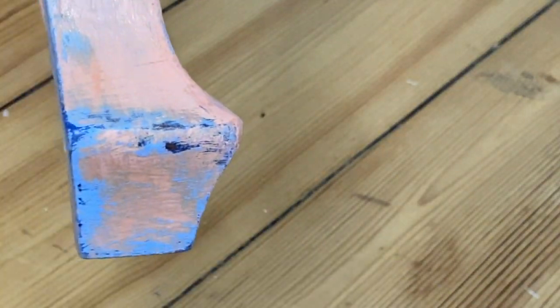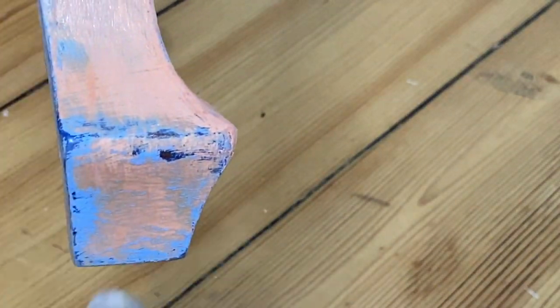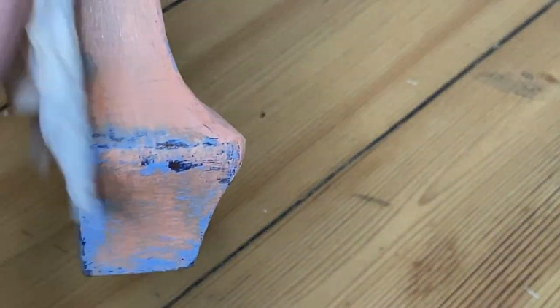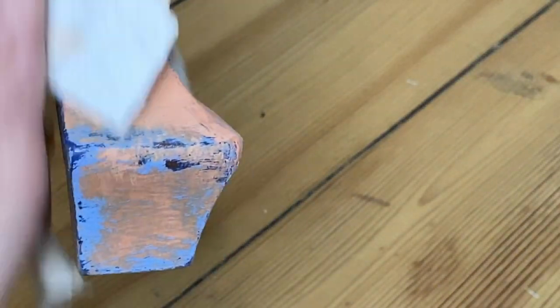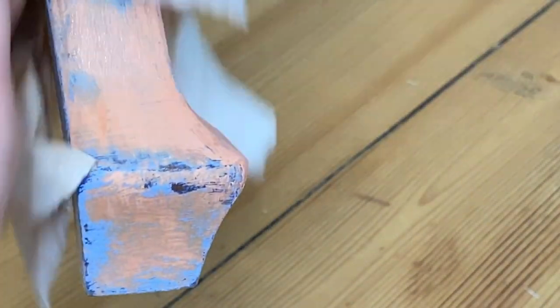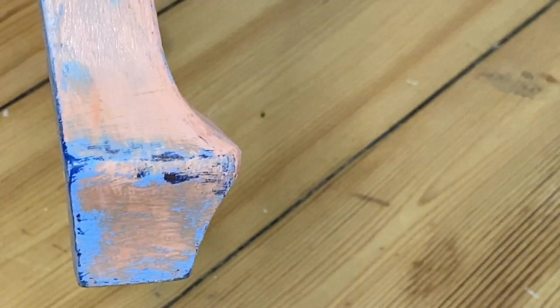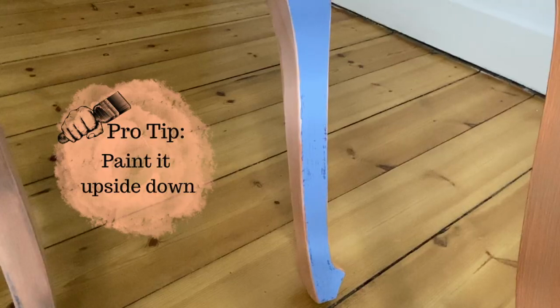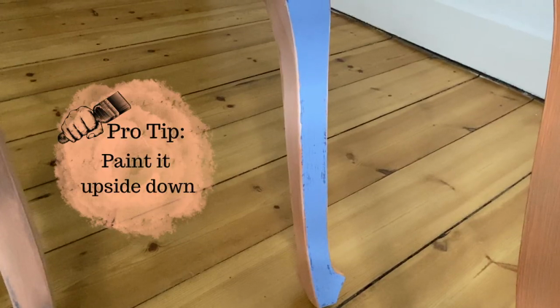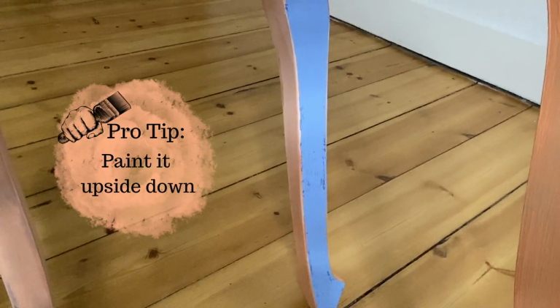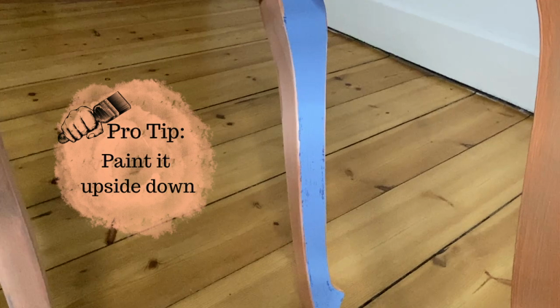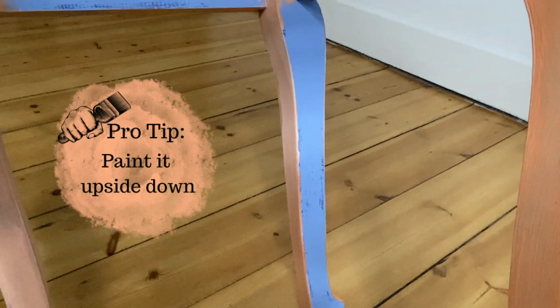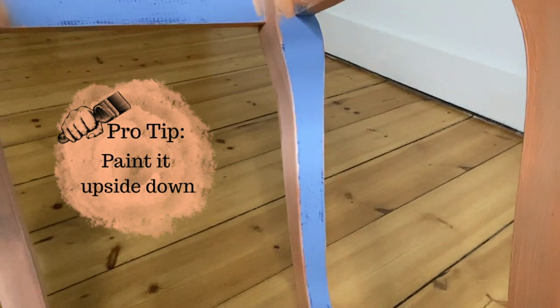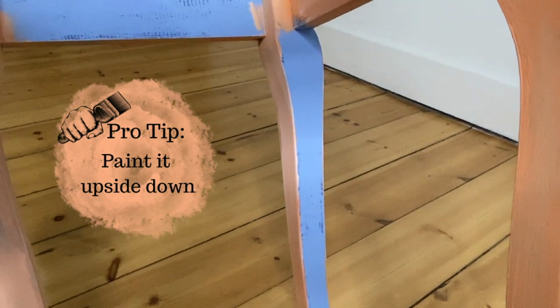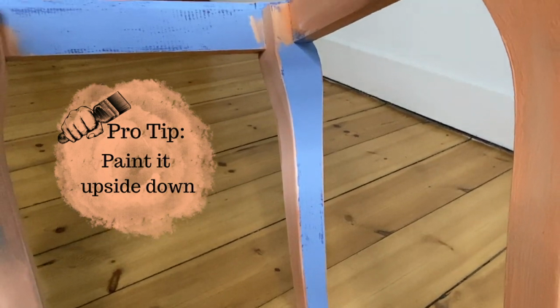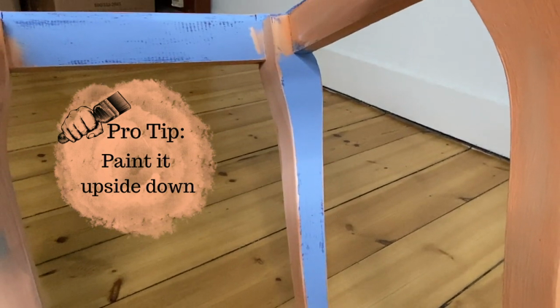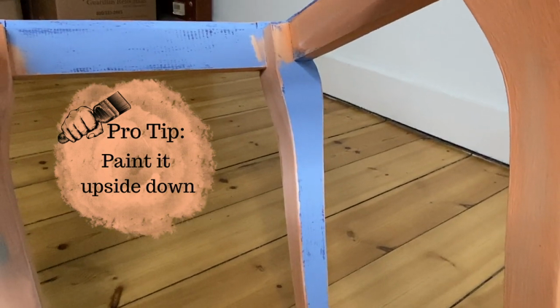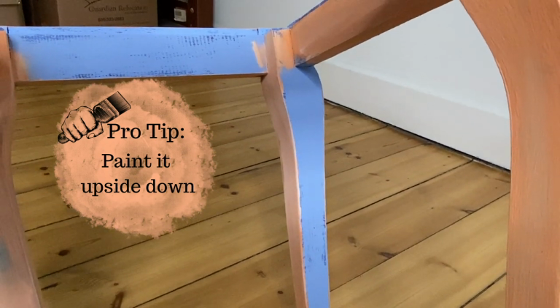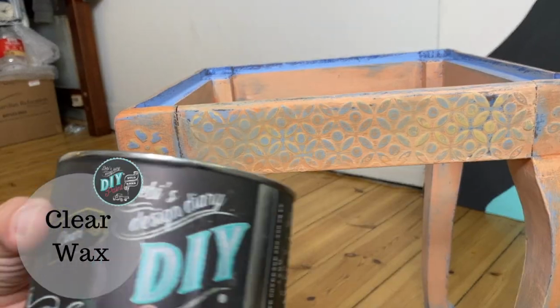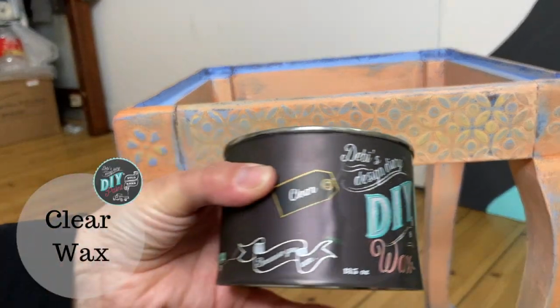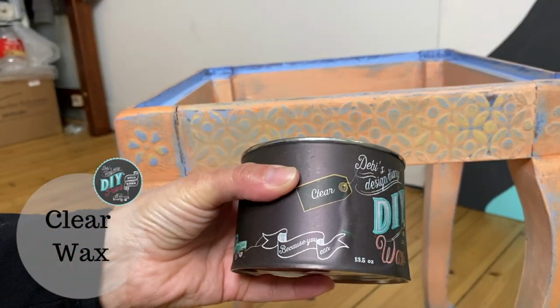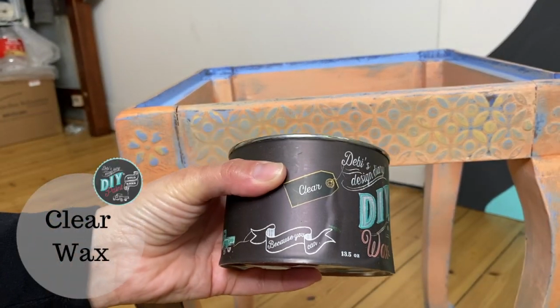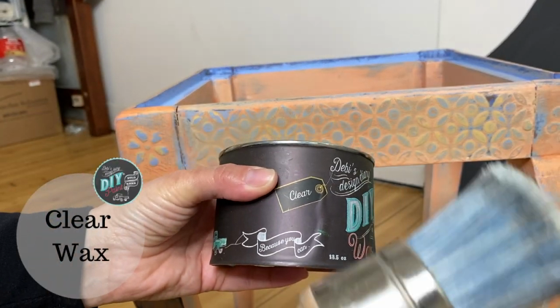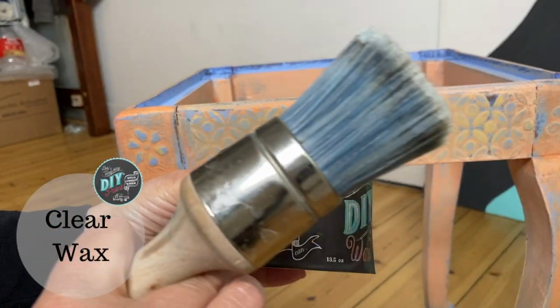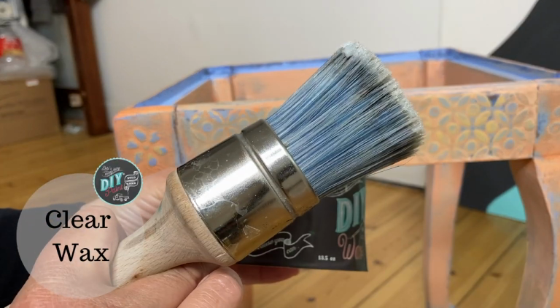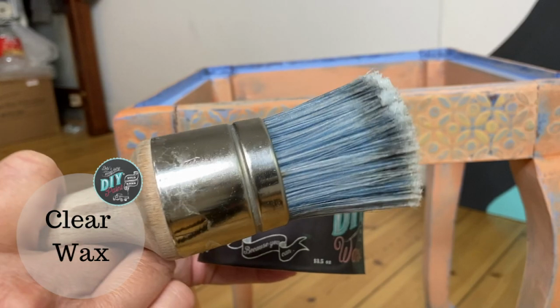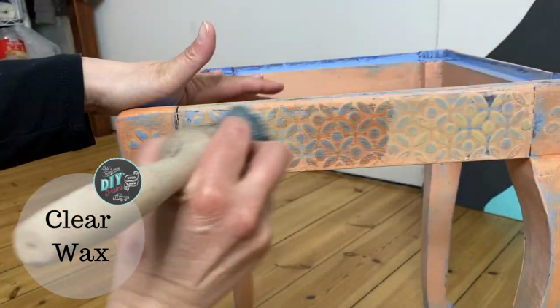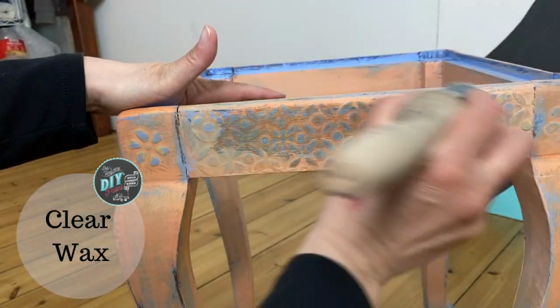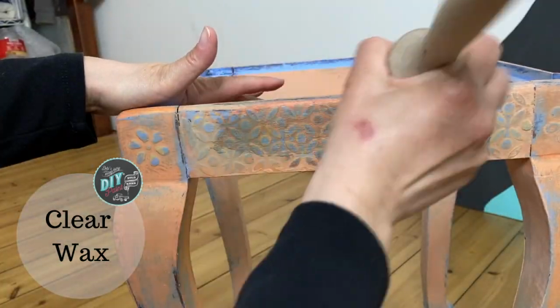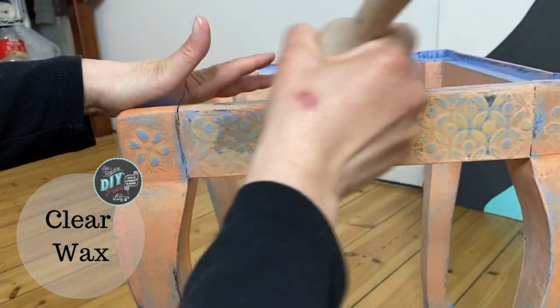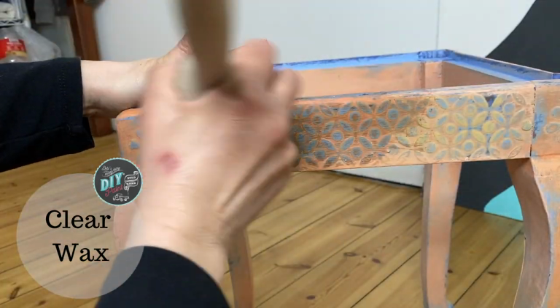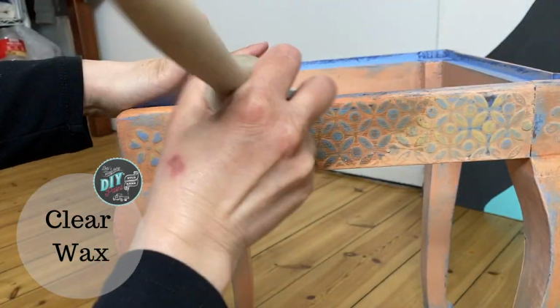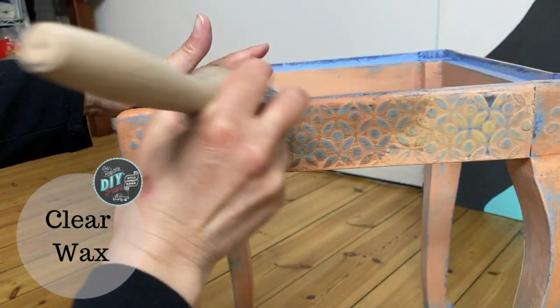Just when I thought I was done, I realized that I missed painting an entire leg. My pro tip for you for this video: for small pieces, turn them upside down and paint them, because you are less likely to miss an entire leg like I did.